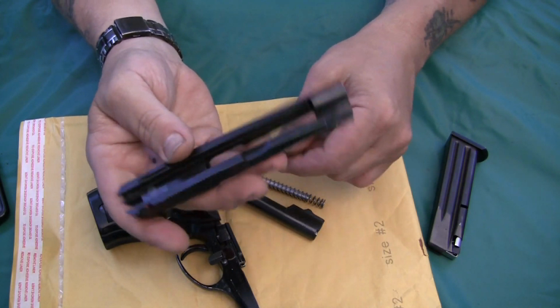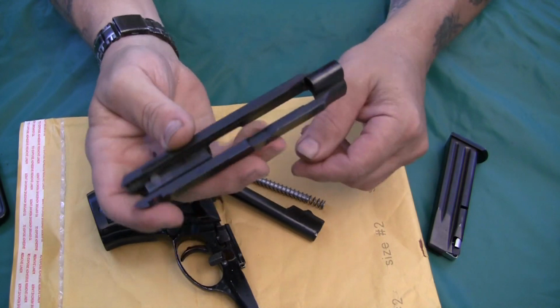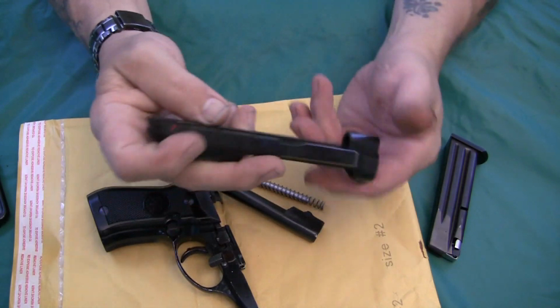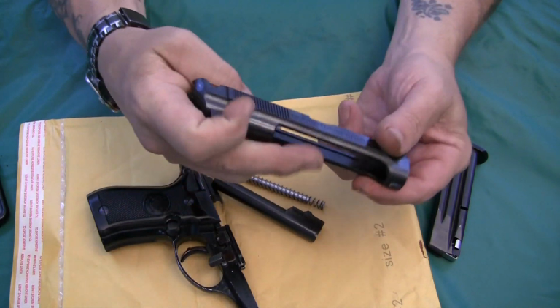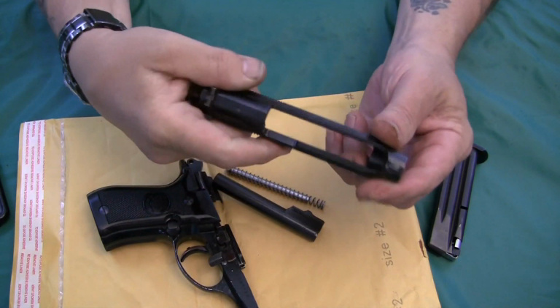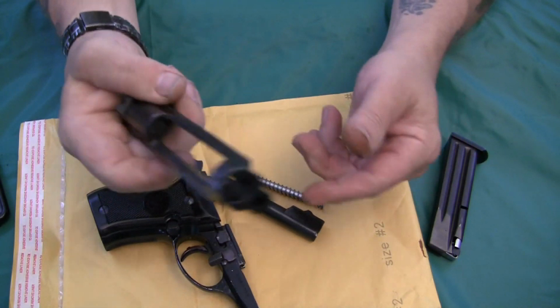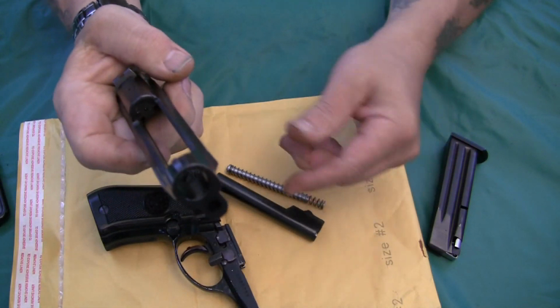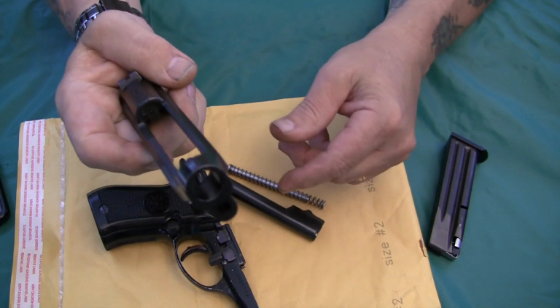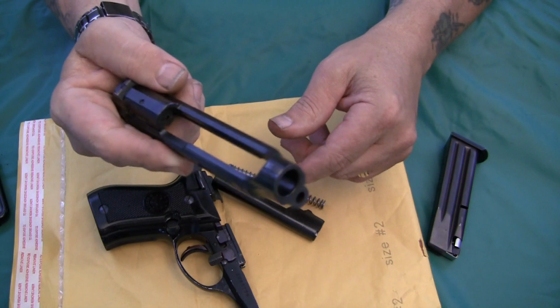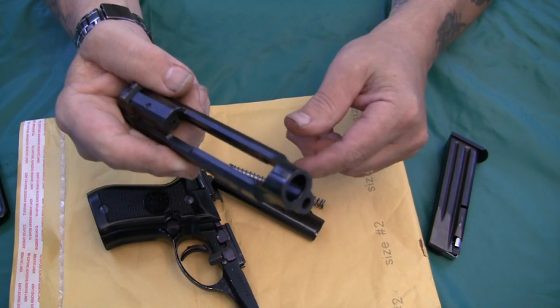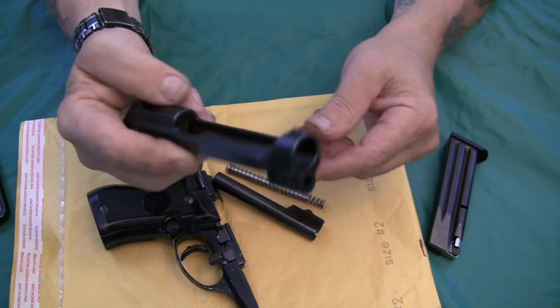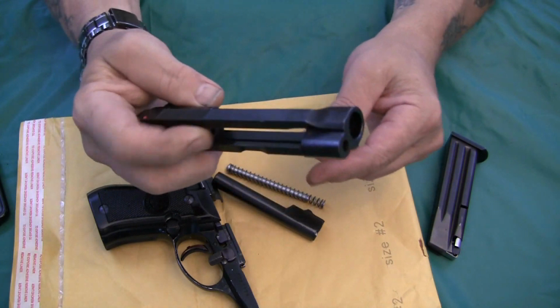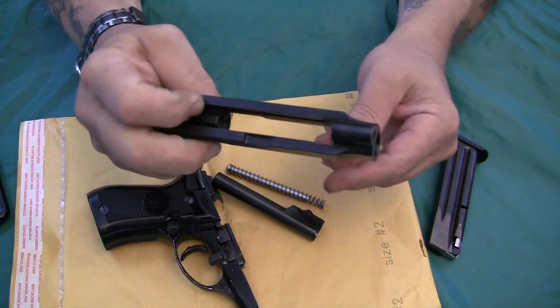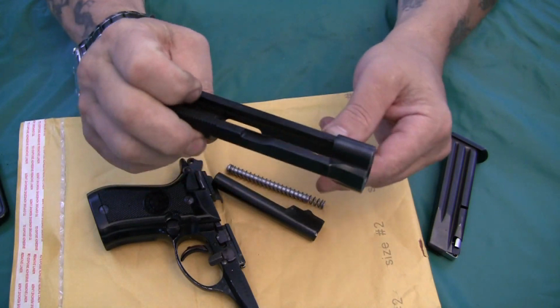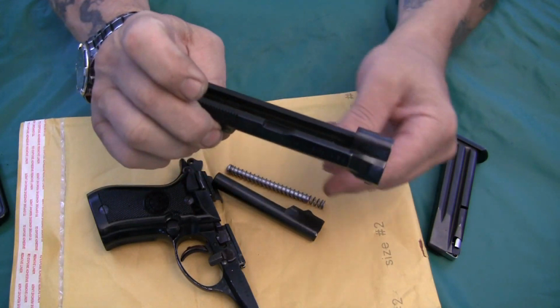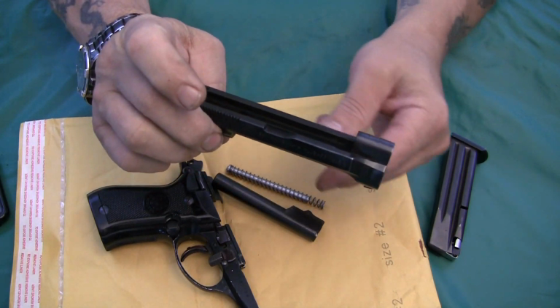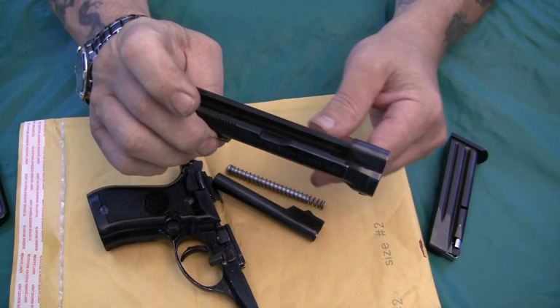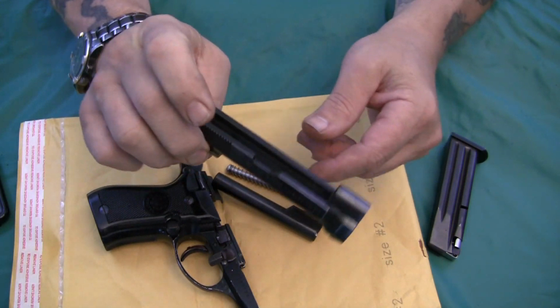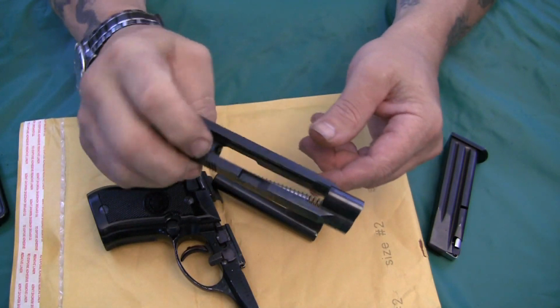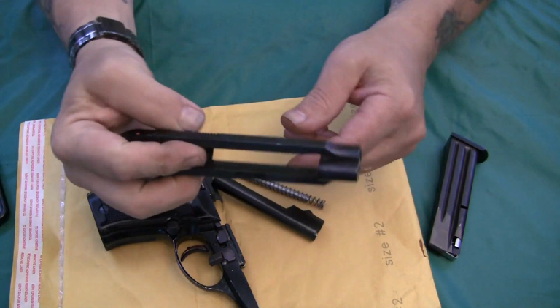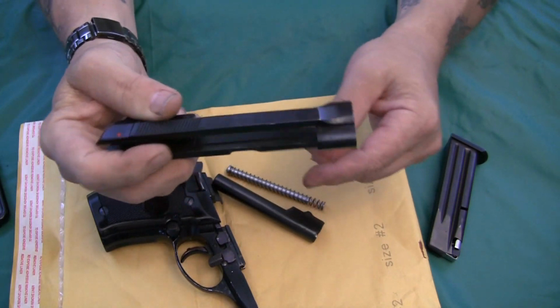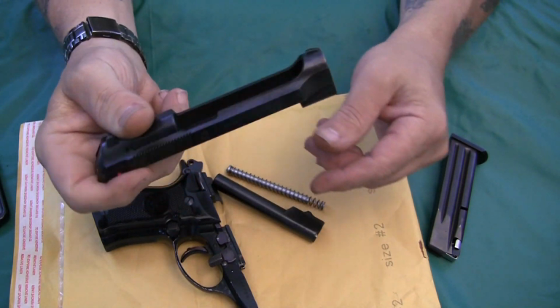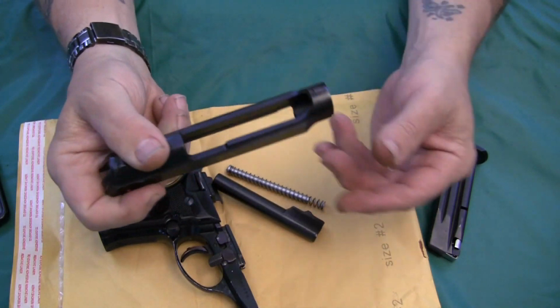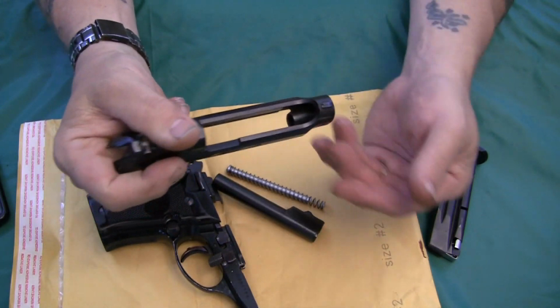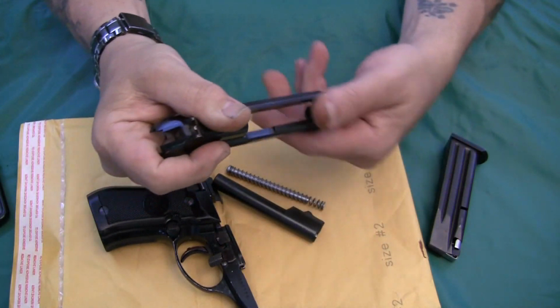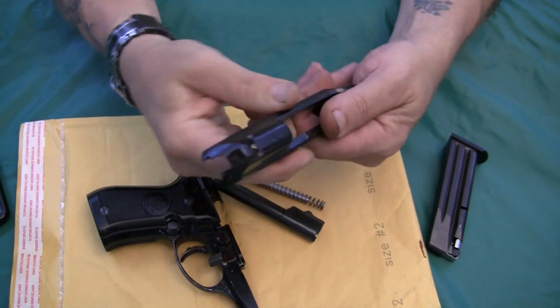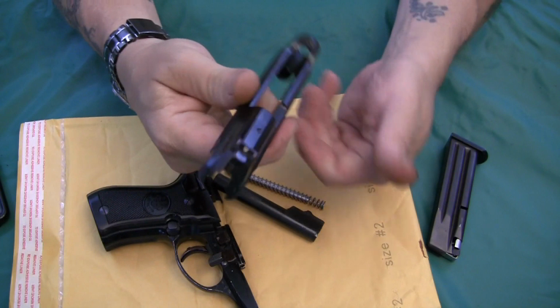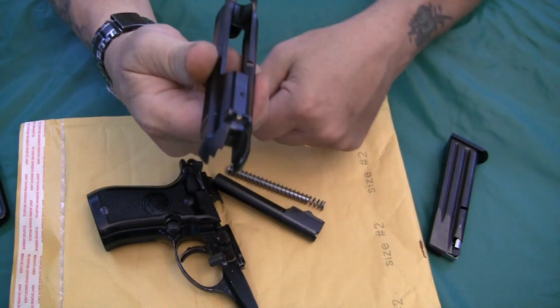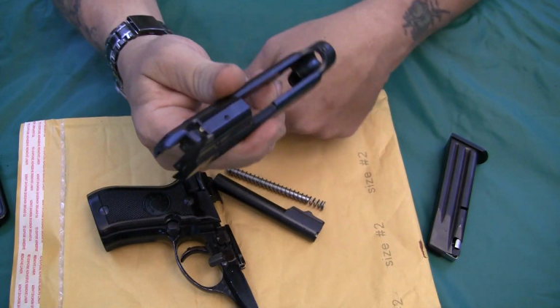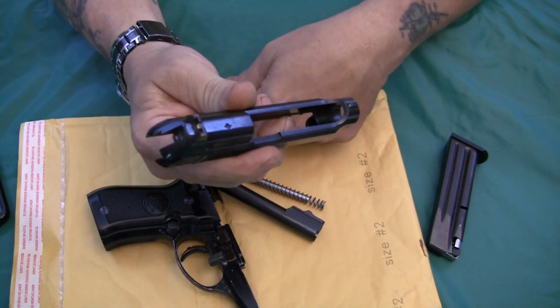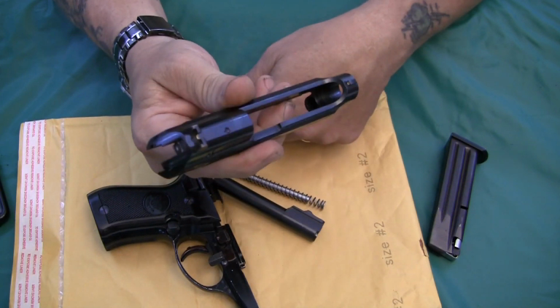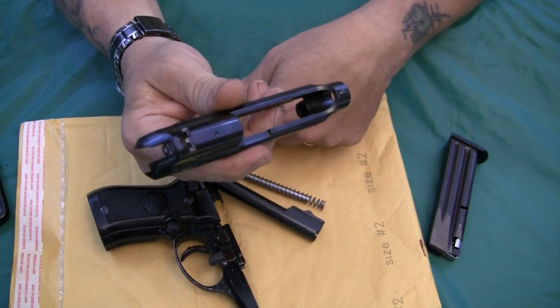You can get into your bolt base, easy to clean, access everything — and there's a good look at the slide.